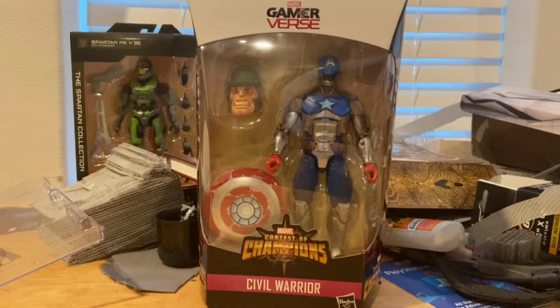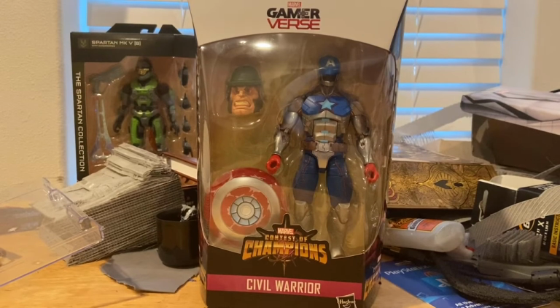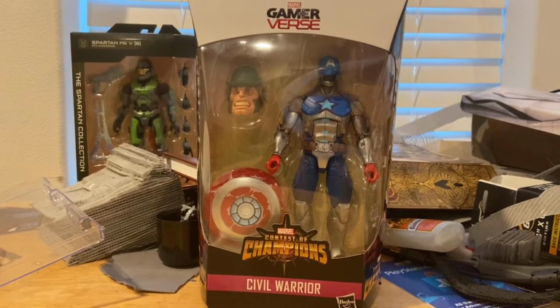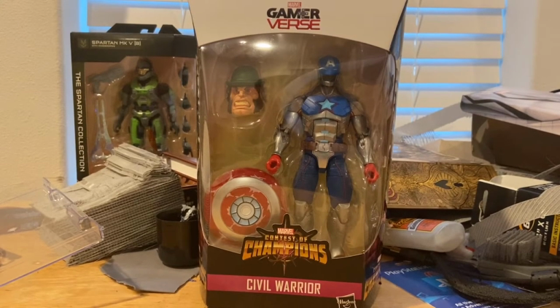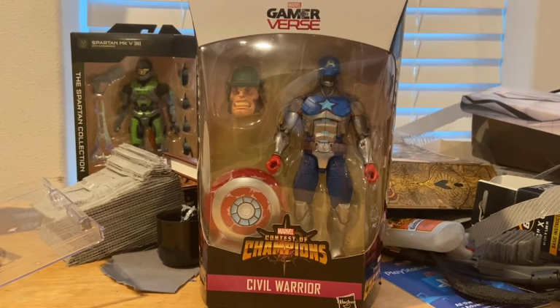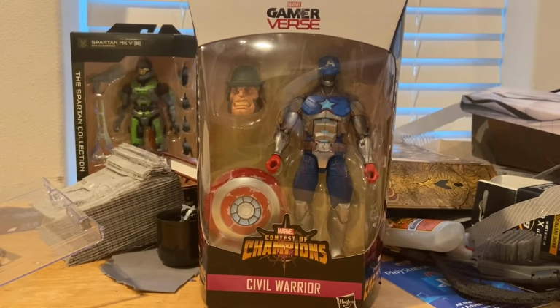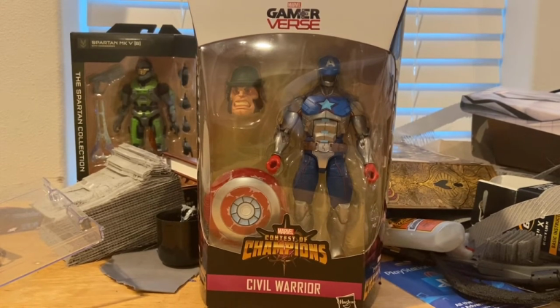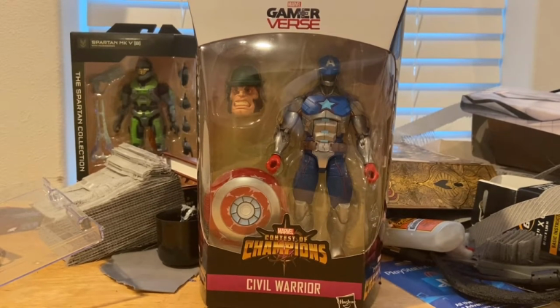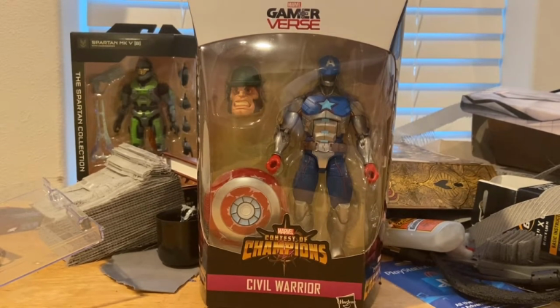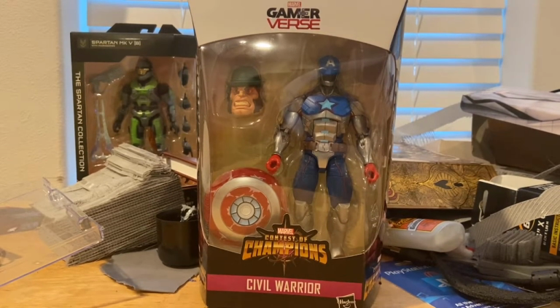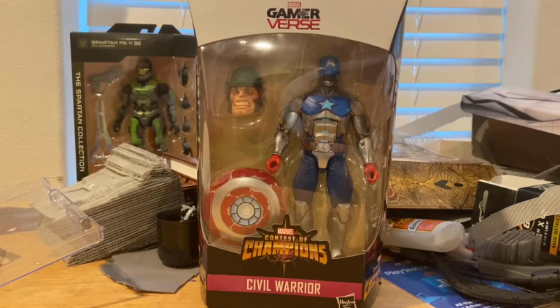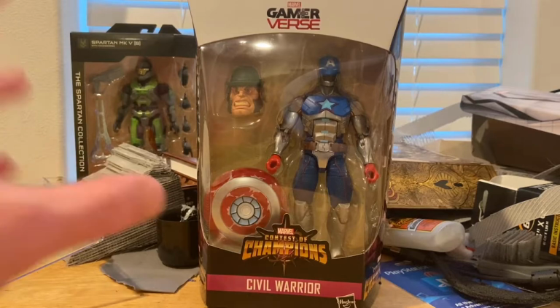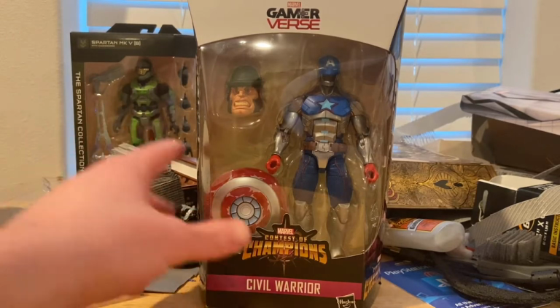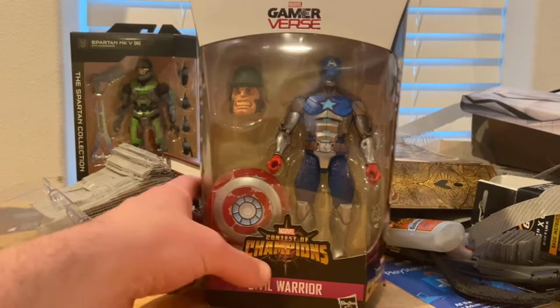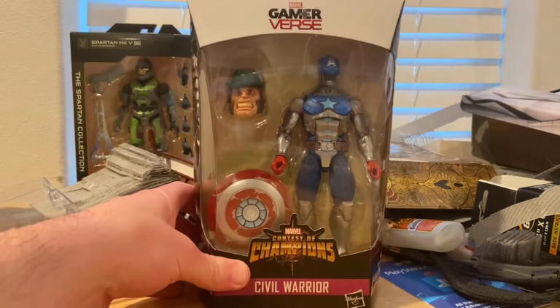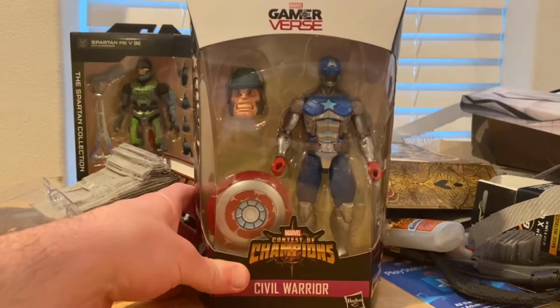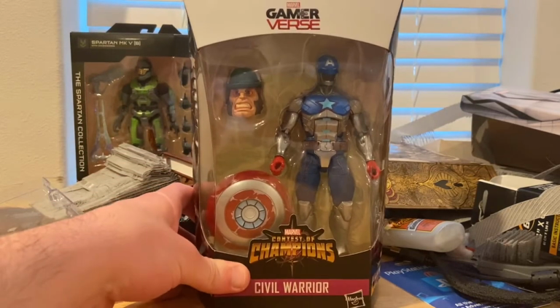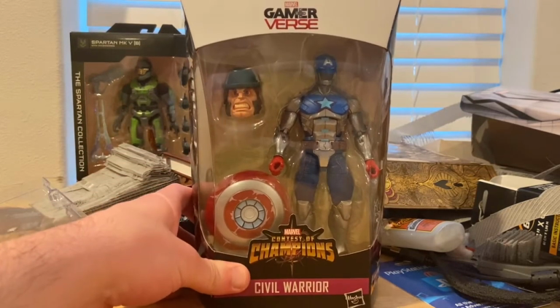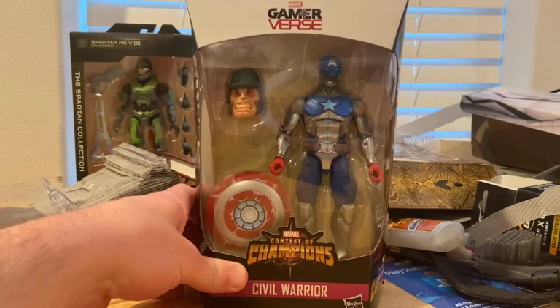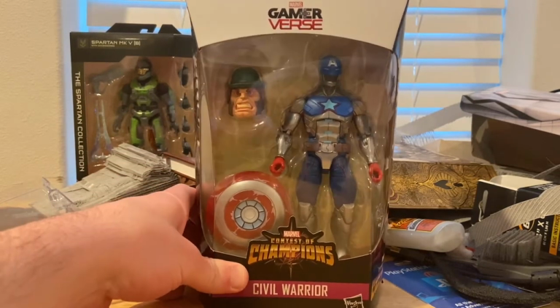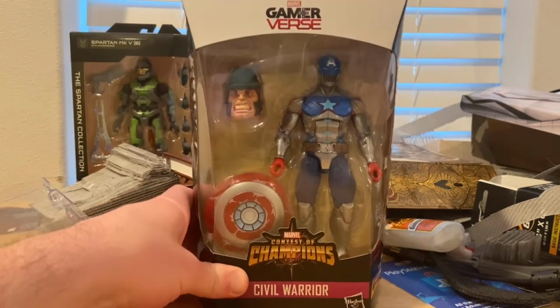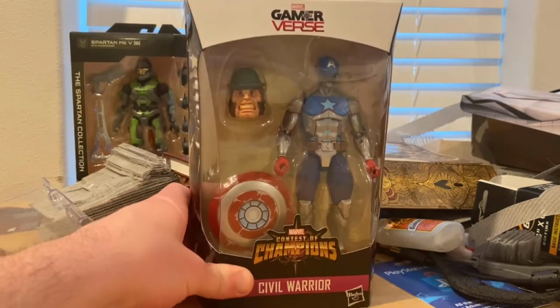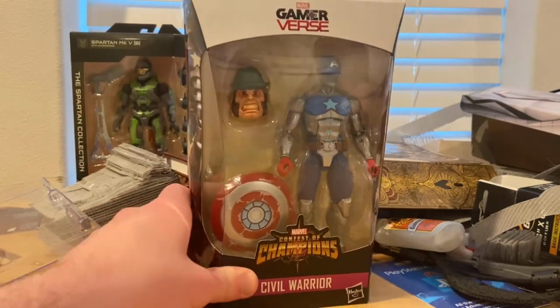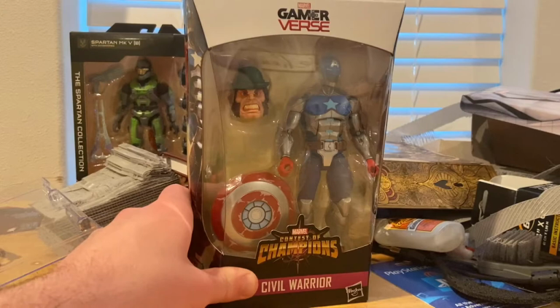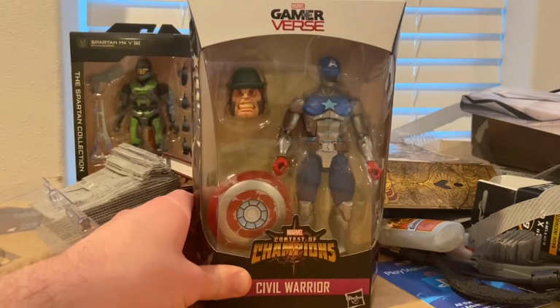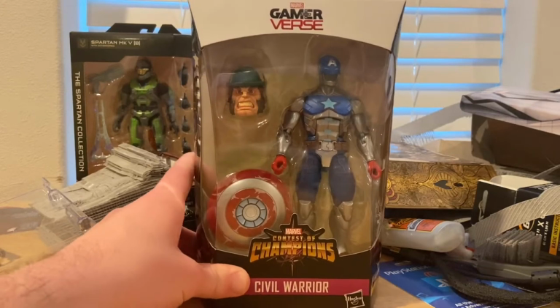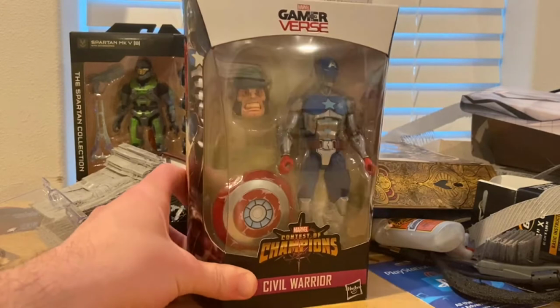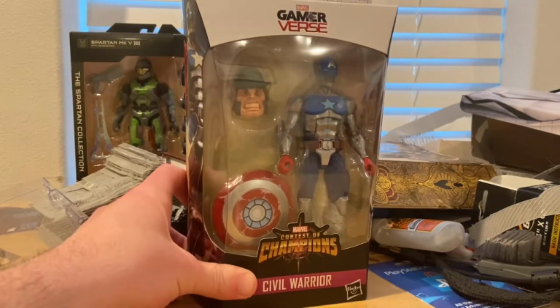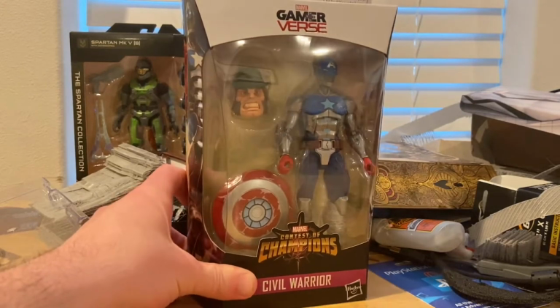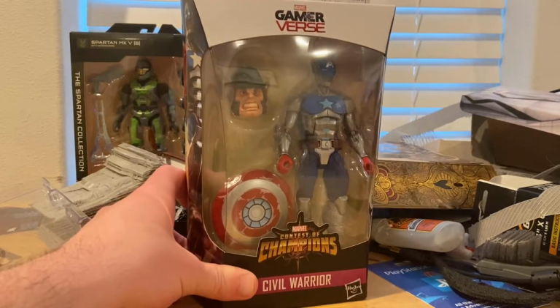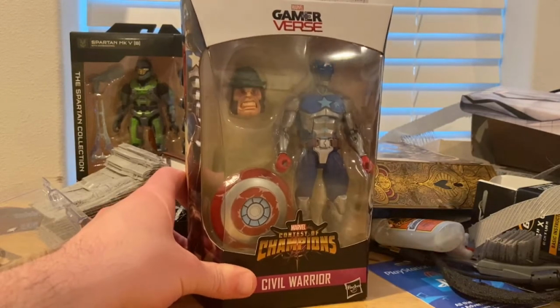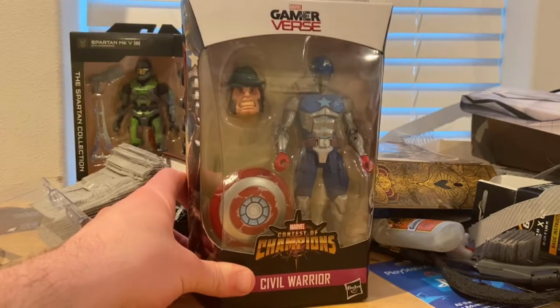Hello everyone, this is HunterCollector with another Activity Review. Here we have the Game Reverse Civil Warrior from the Contest of Champions app on phones.